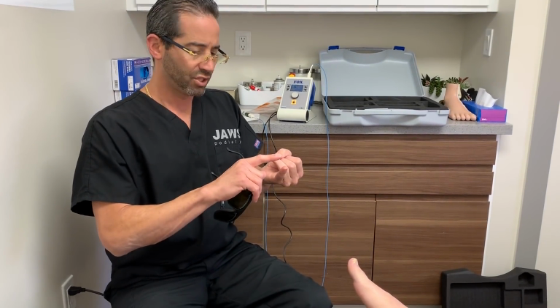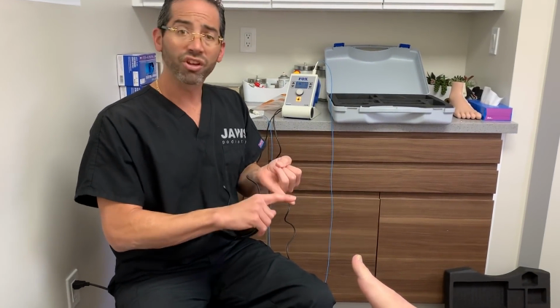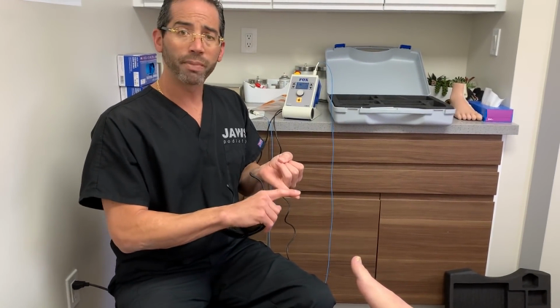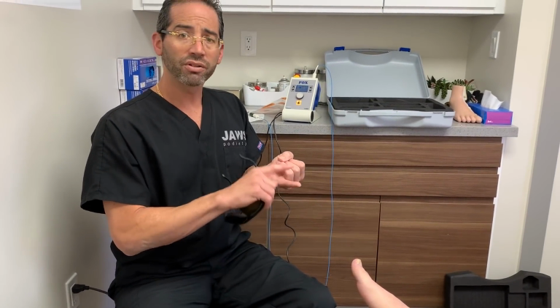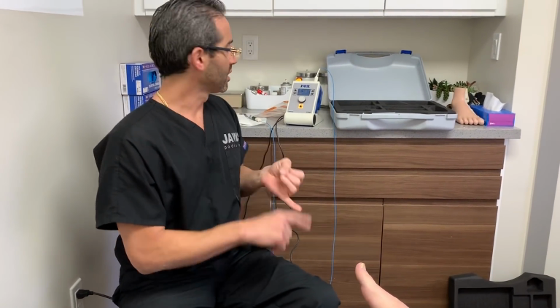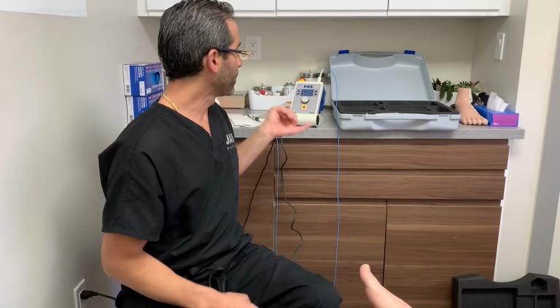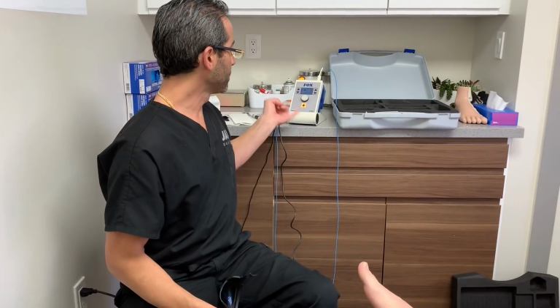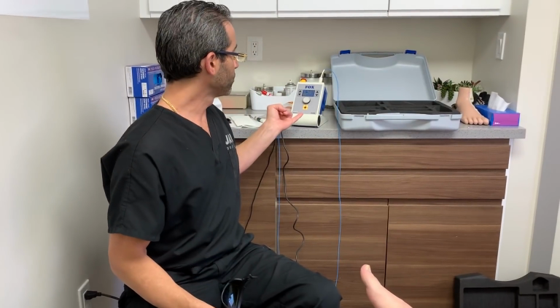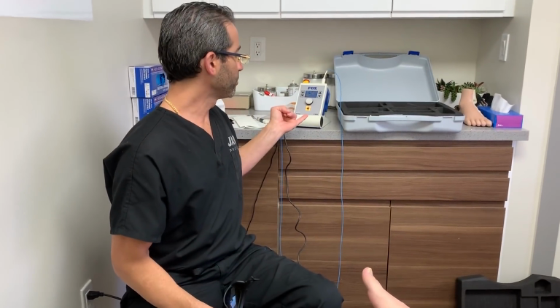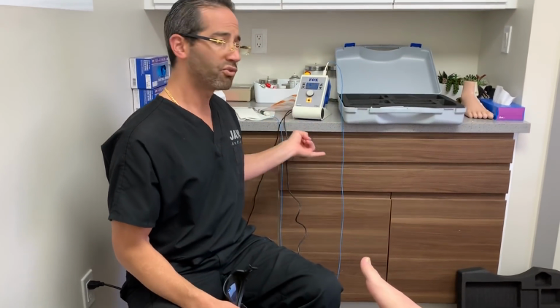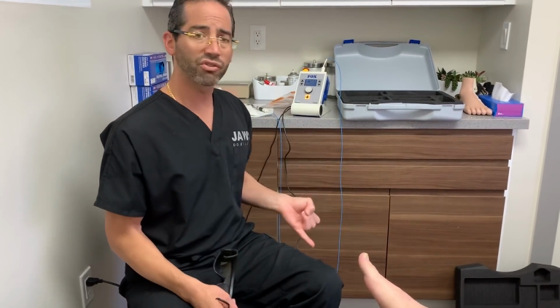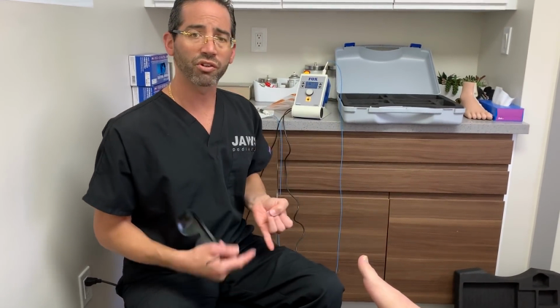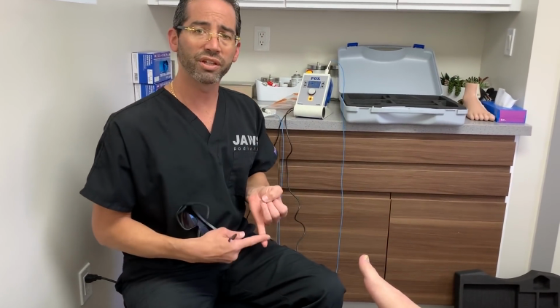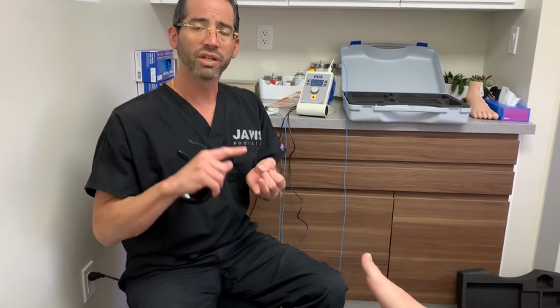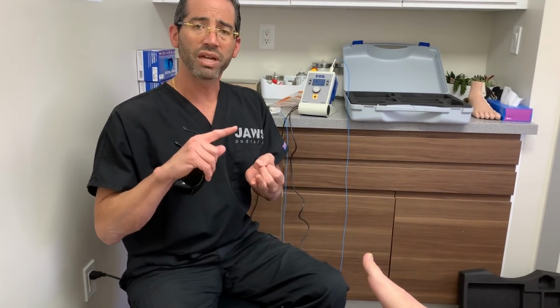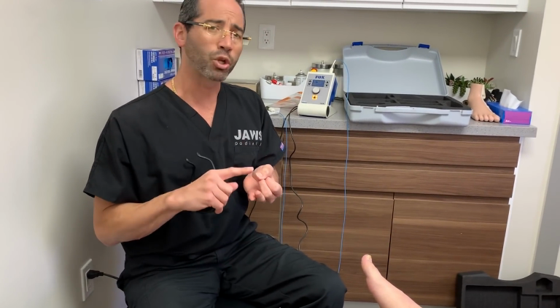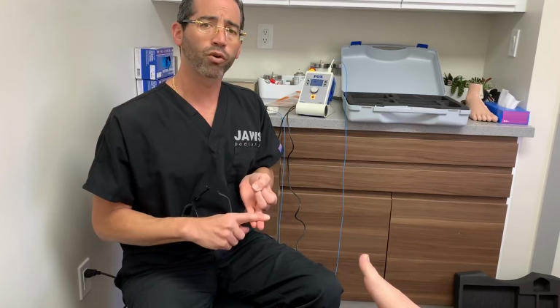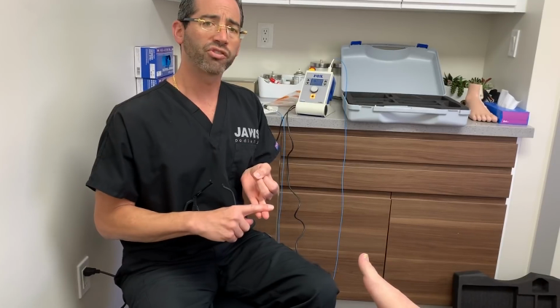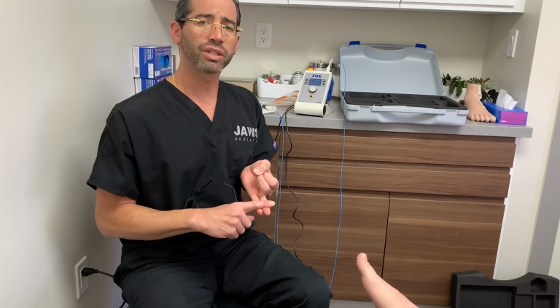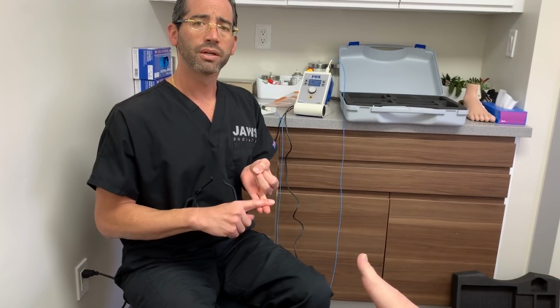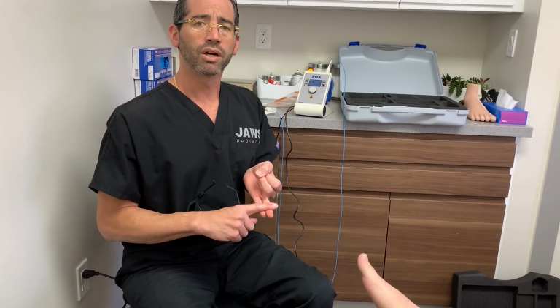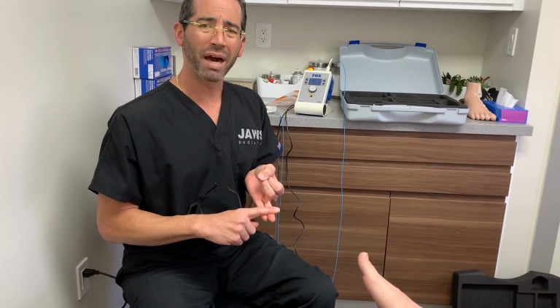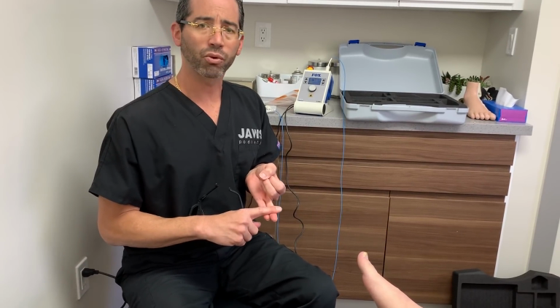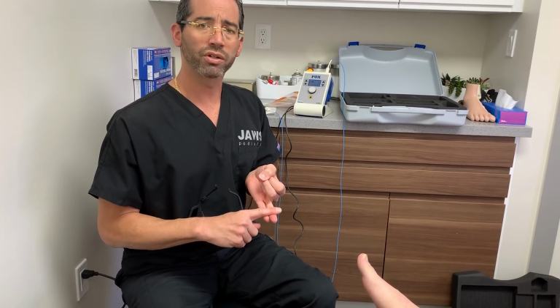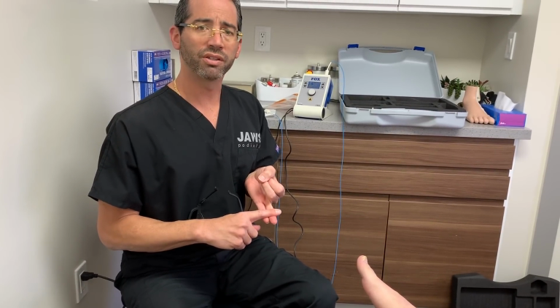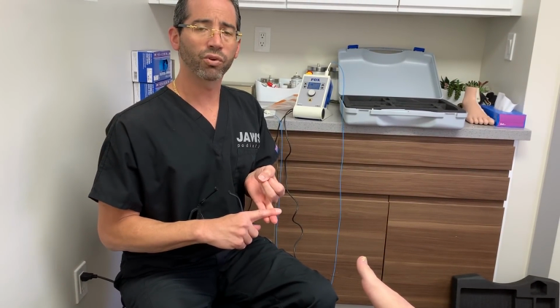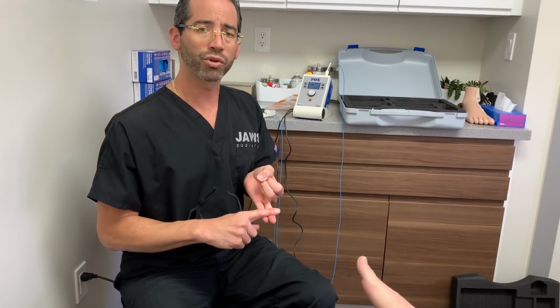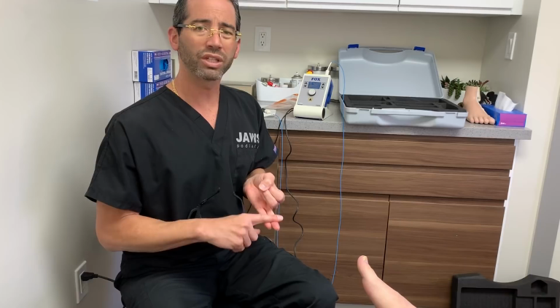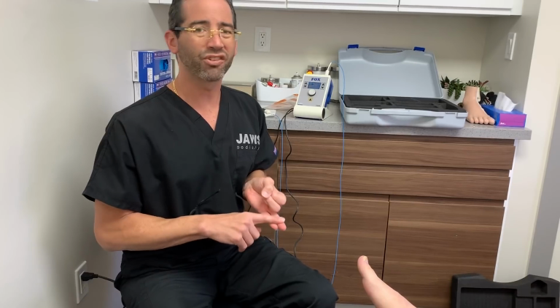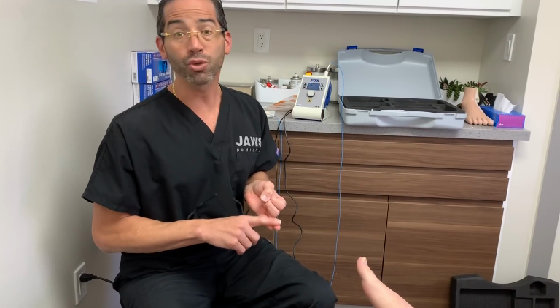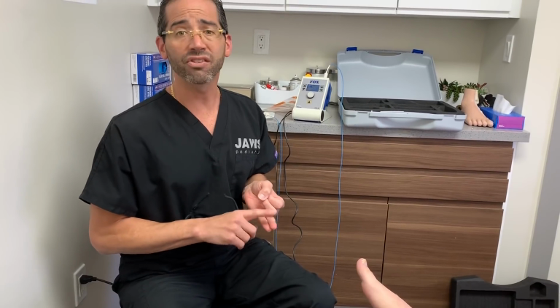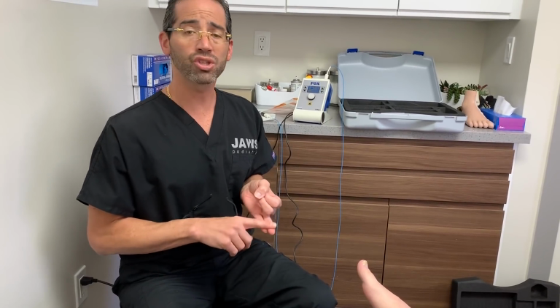Newer's not always better. We use laser as an alternative, and we also have something called the Pathformer — it's the only robotic micro-drill in the state of Florida. We're the only office that actually has that machine.